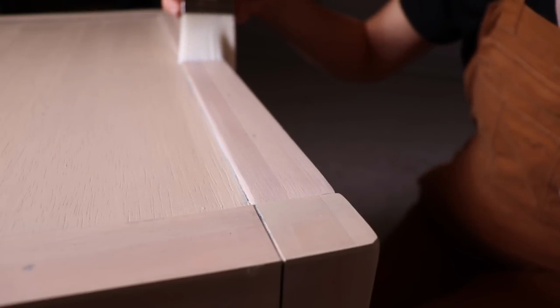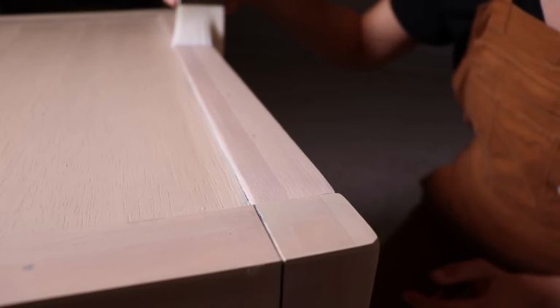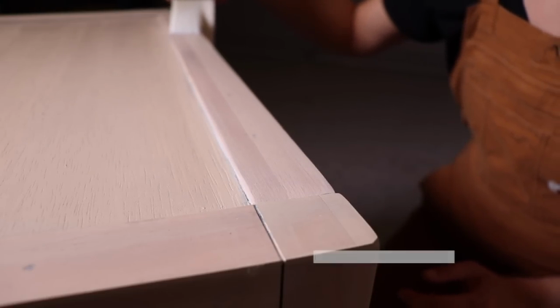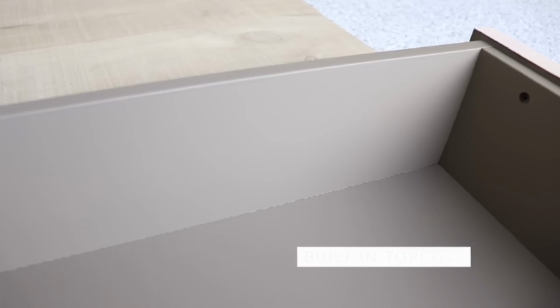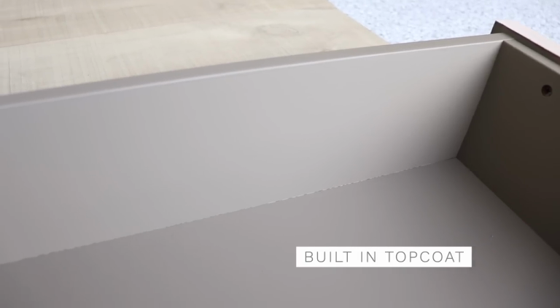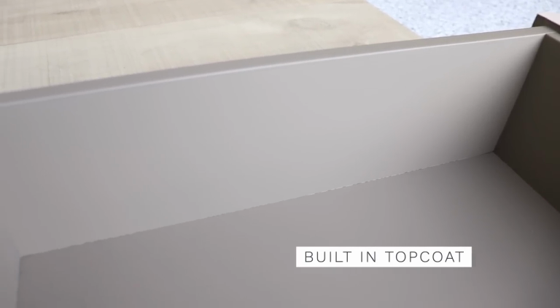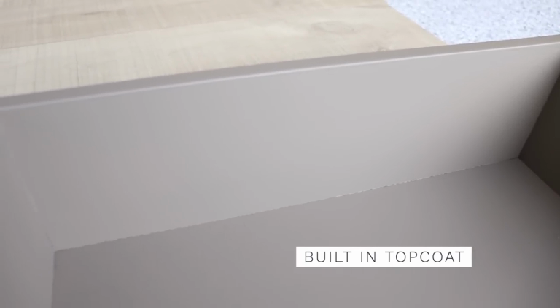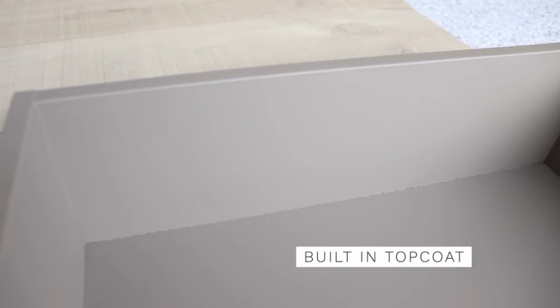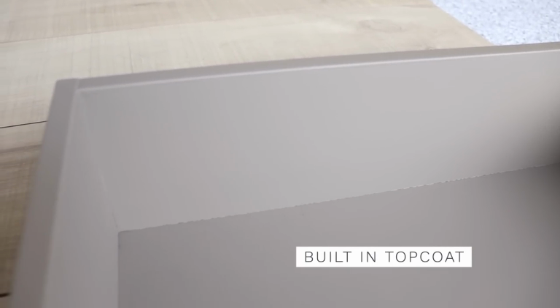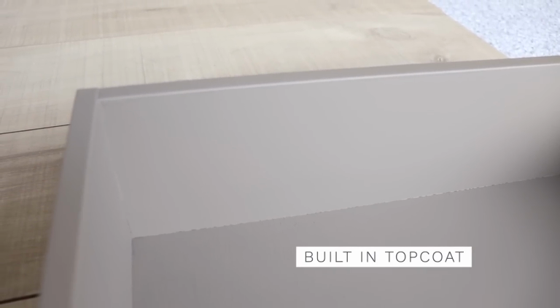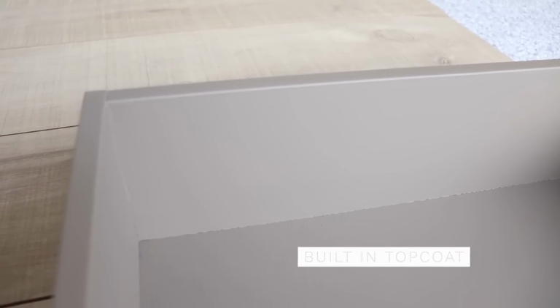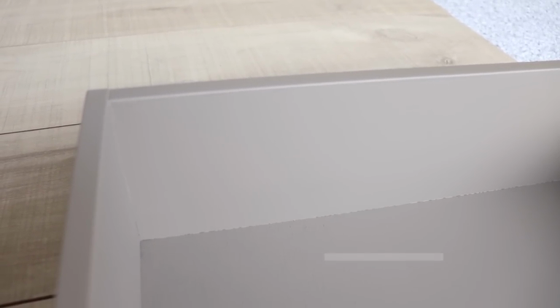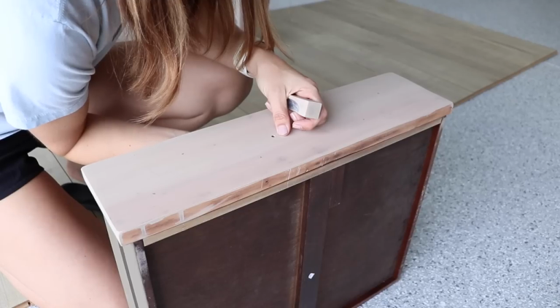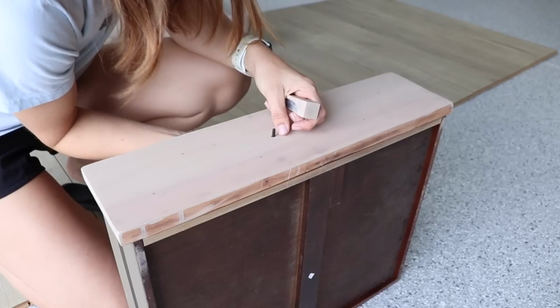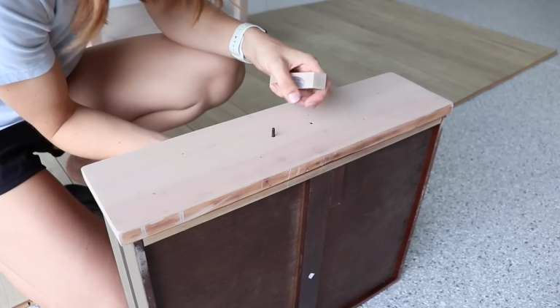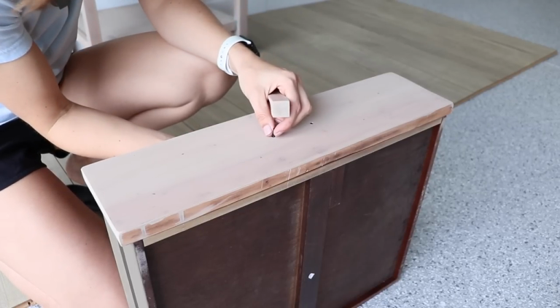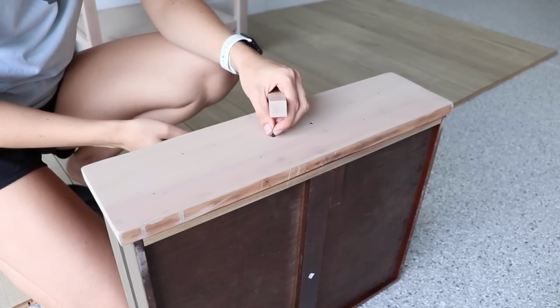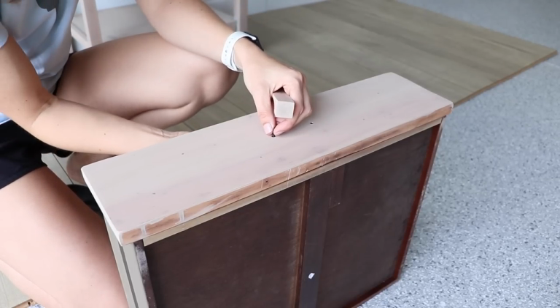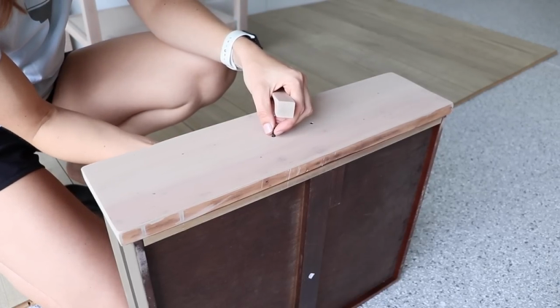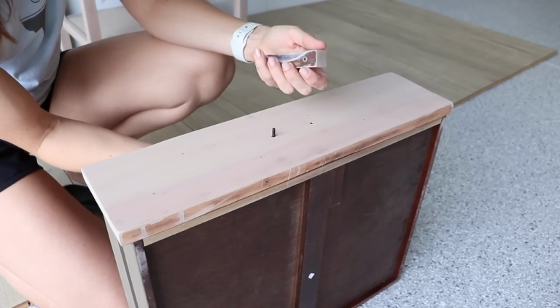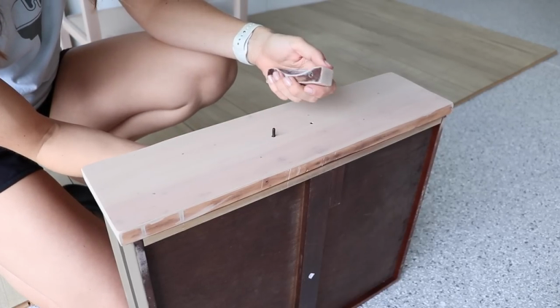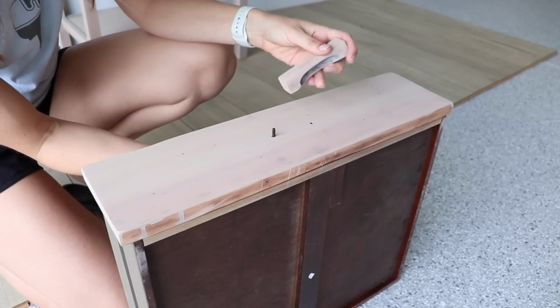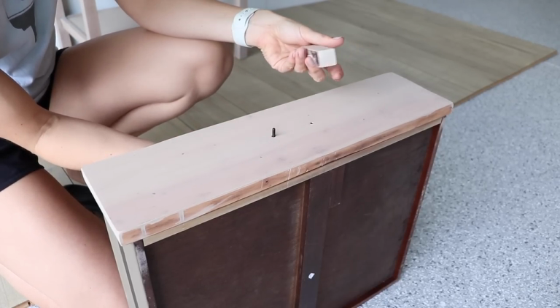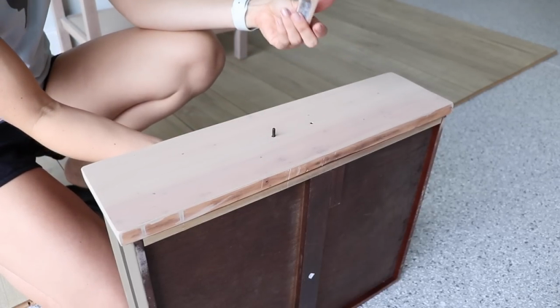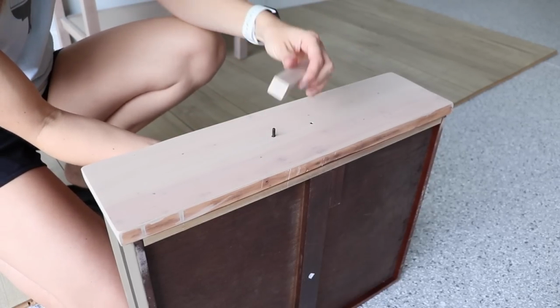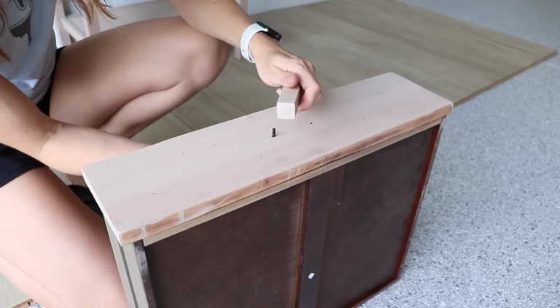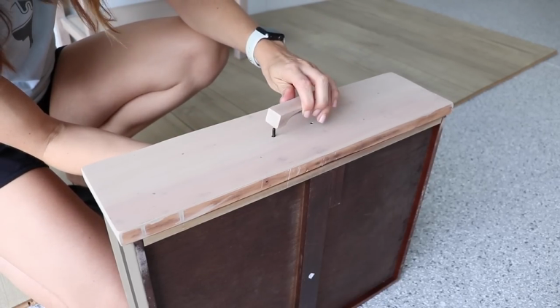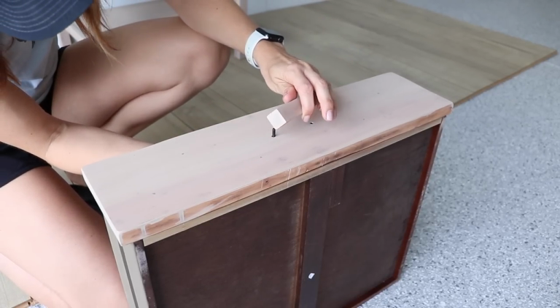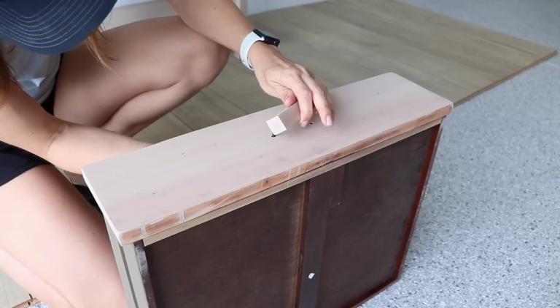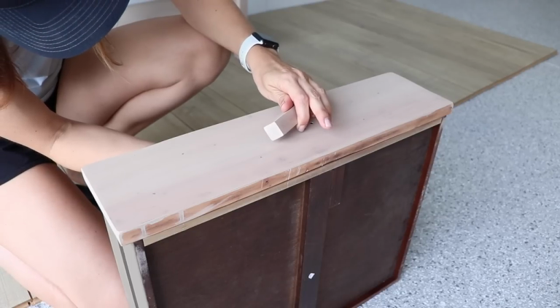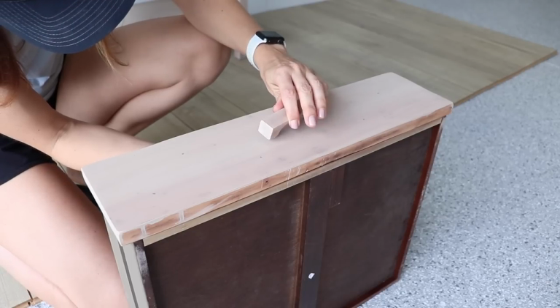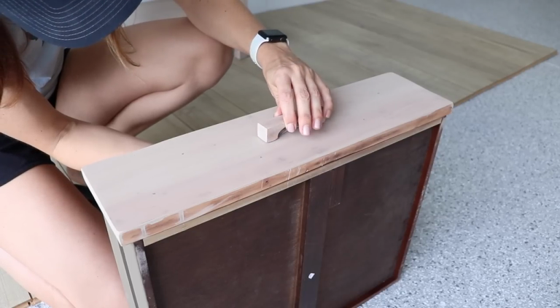I let everything dry overnight — look at how beautiful this Silk finish turned out with these Zebra brushes. I'm going to have to try that out on a future project. I'm just adding my handle back on now that everything is dry, and then putting my drawer back in.